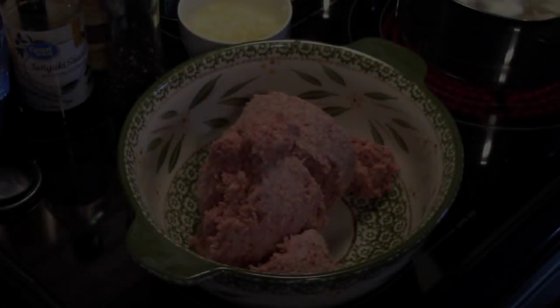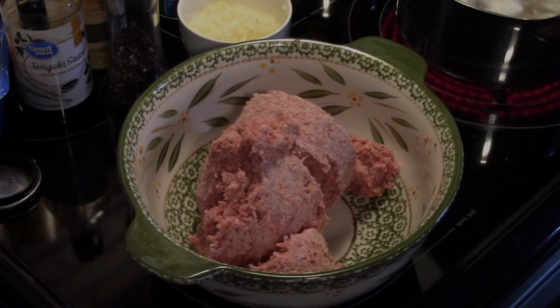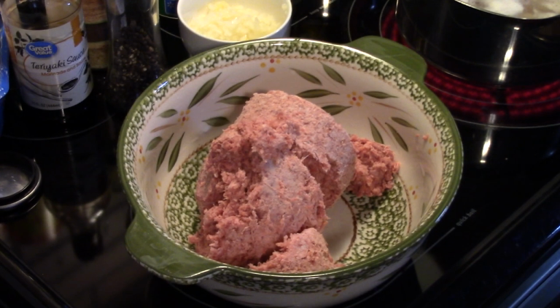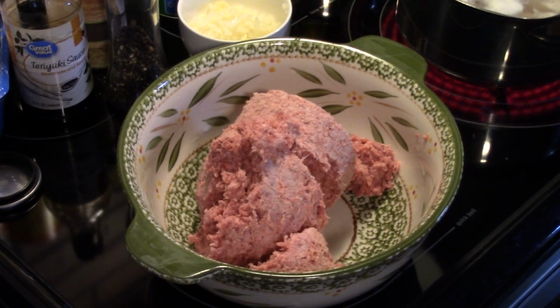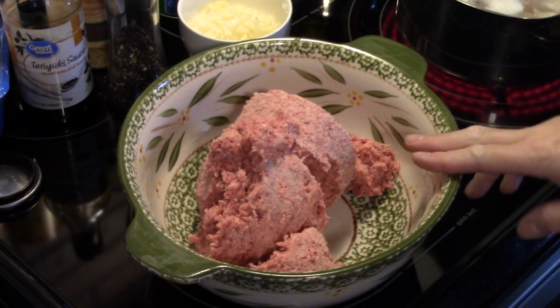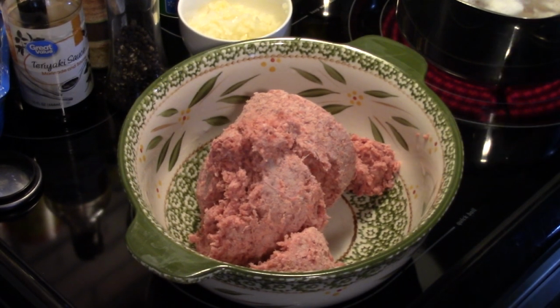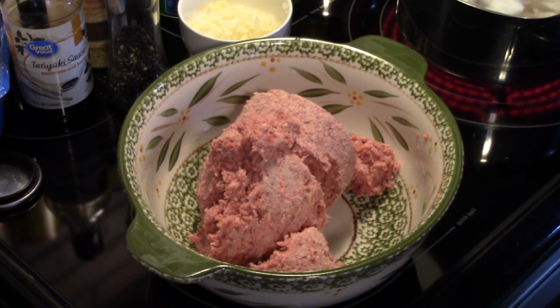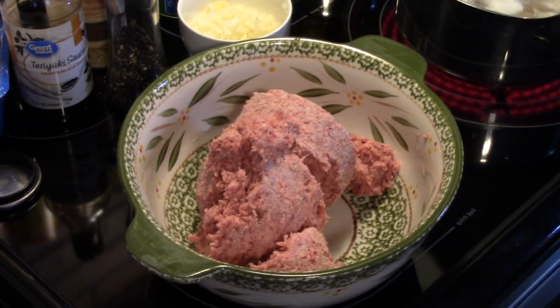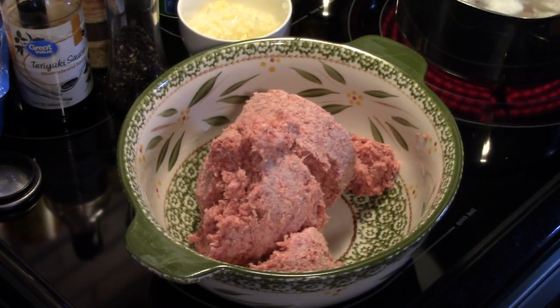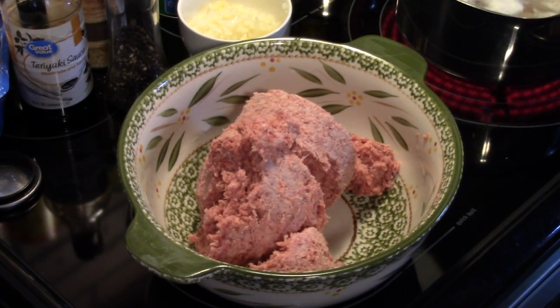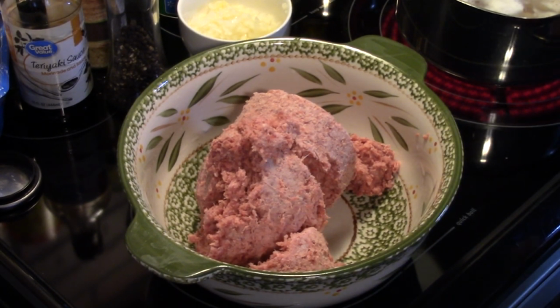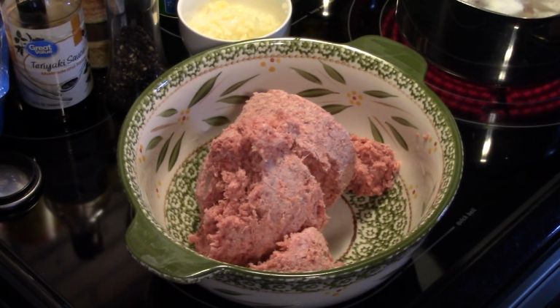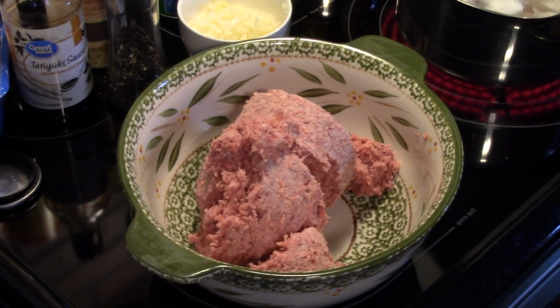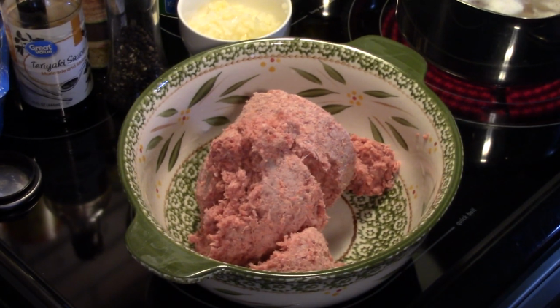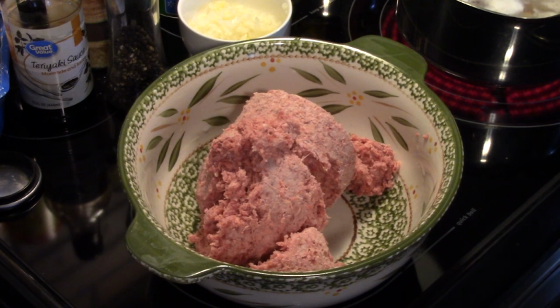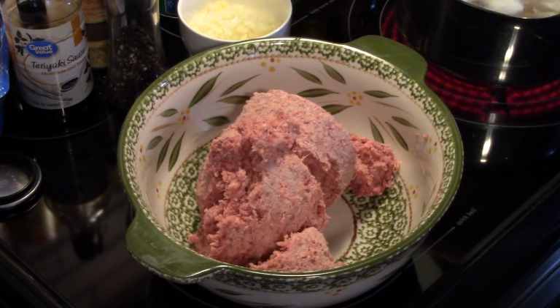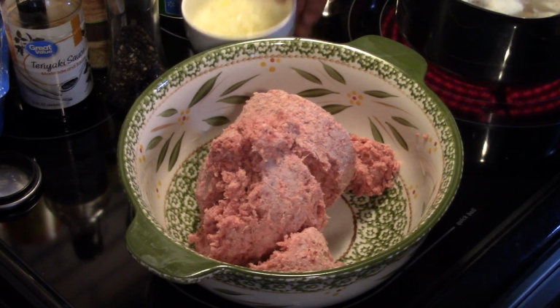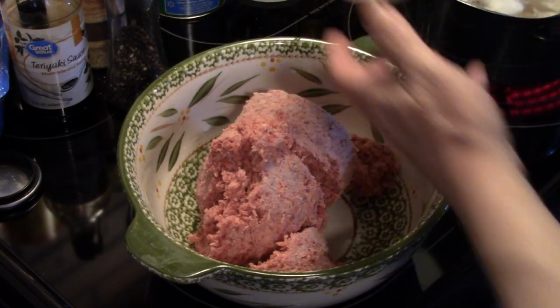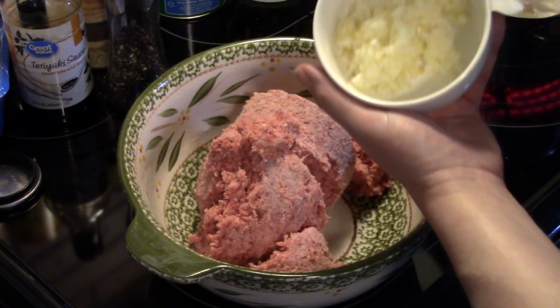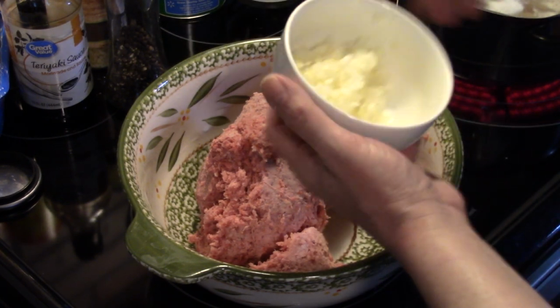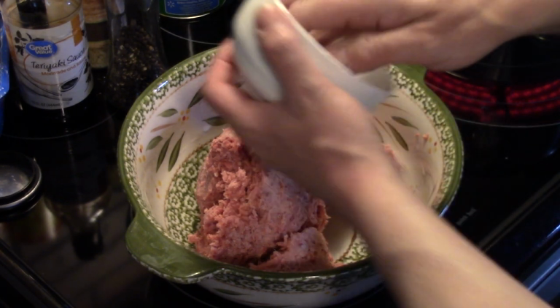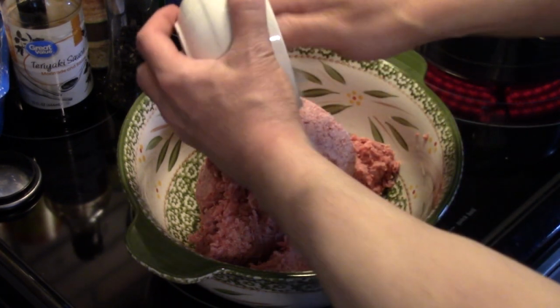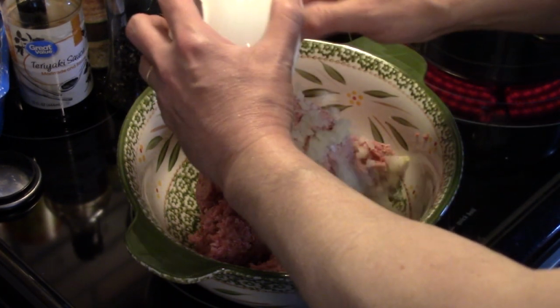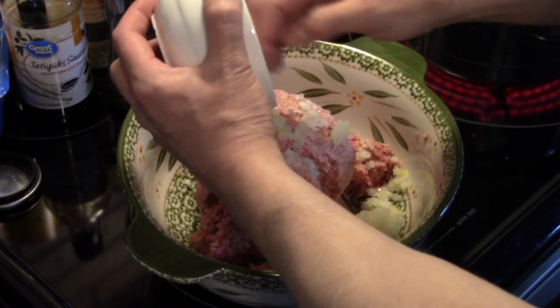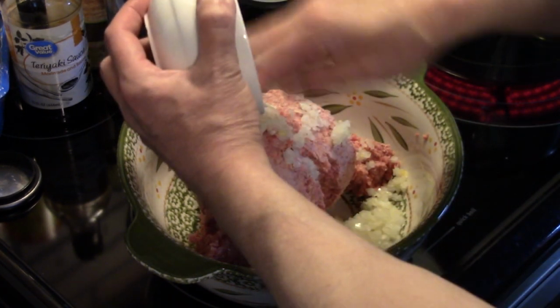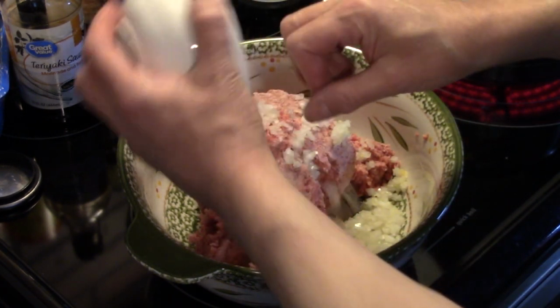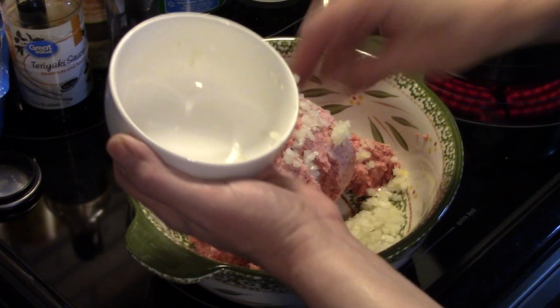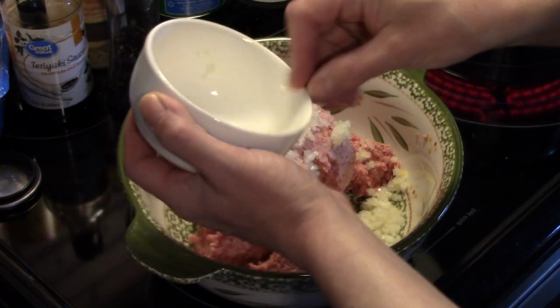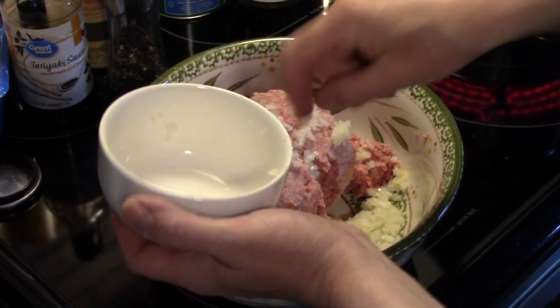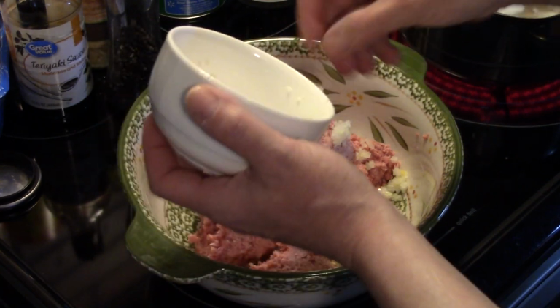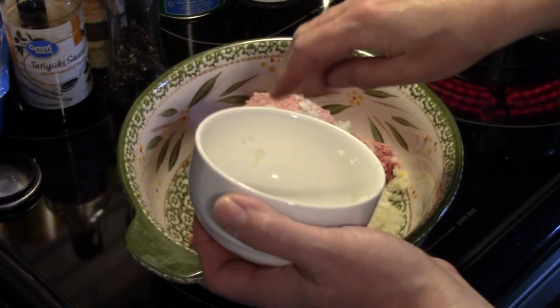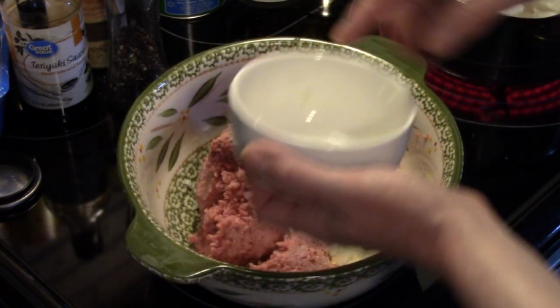I'm starting out in a large bowl with roughly 2 pounds of ground beef. This isn't lean so I'll have to drain the grease off after it cooks. I have a small onion I diced up fine — I'm going to get that in there. I'll save this onion bowl to drain my grease in.